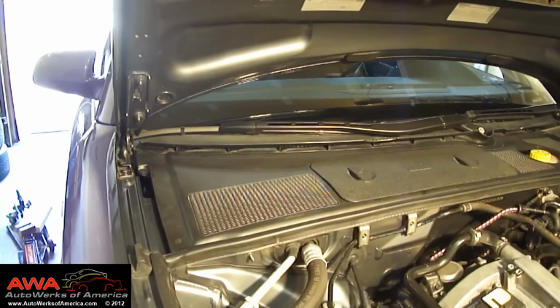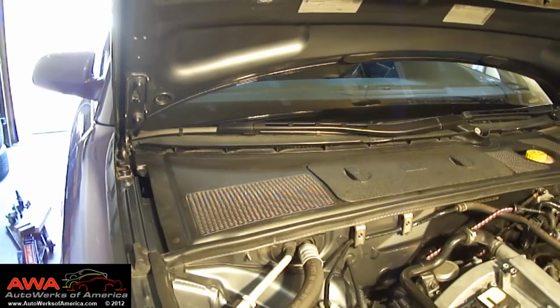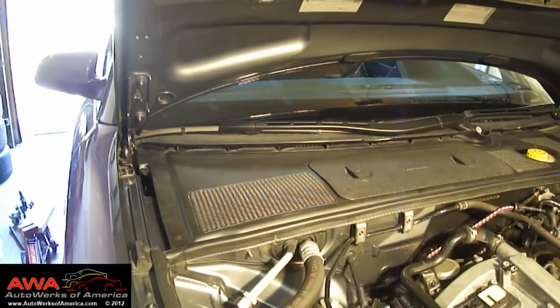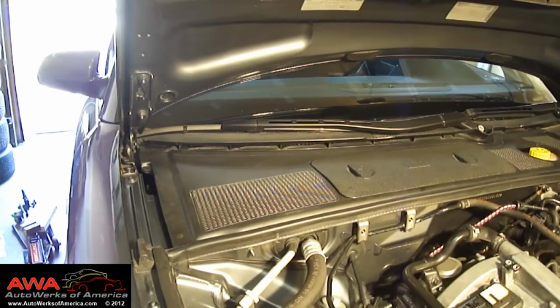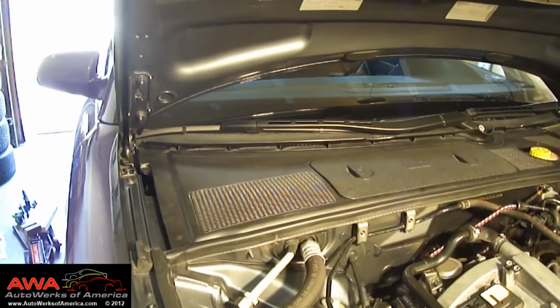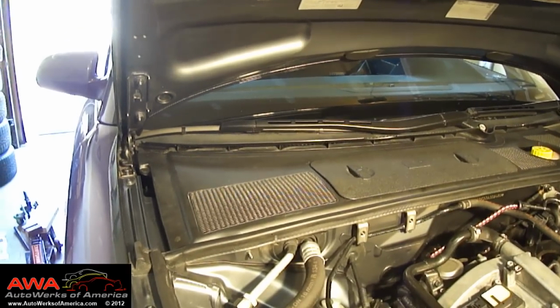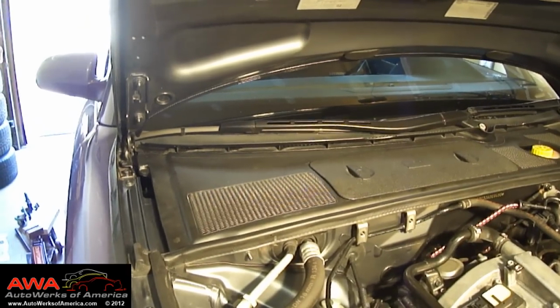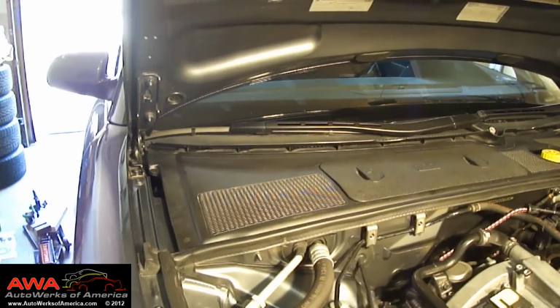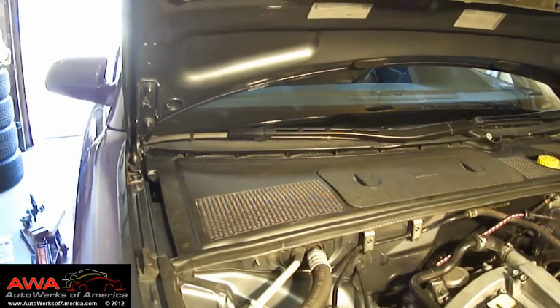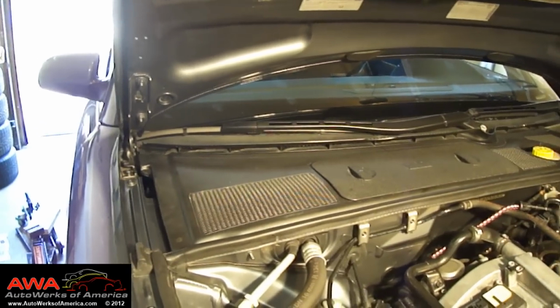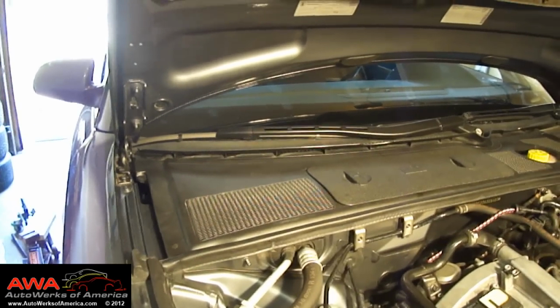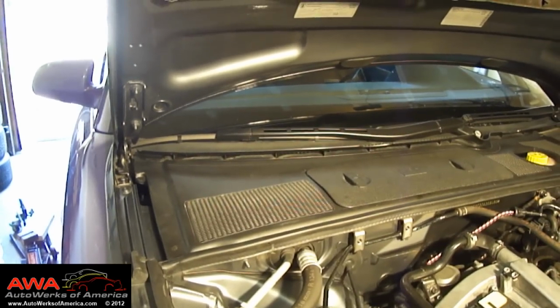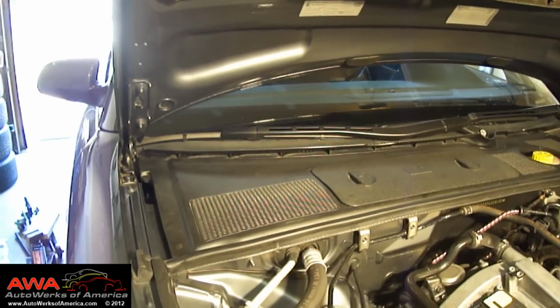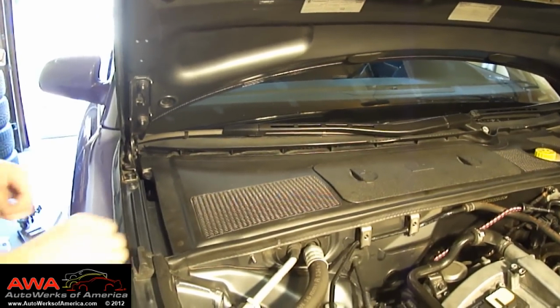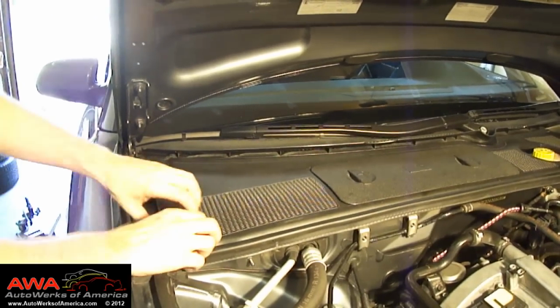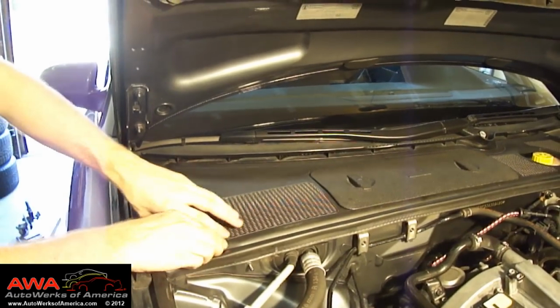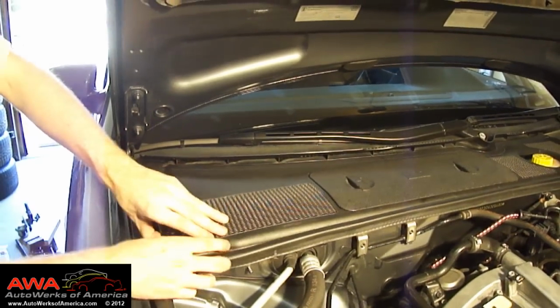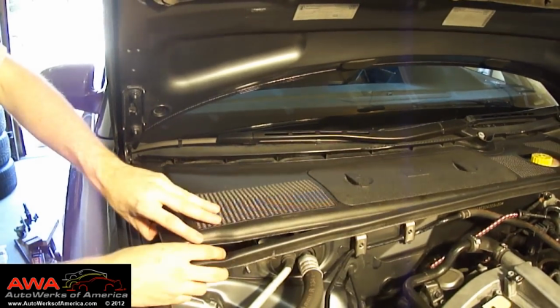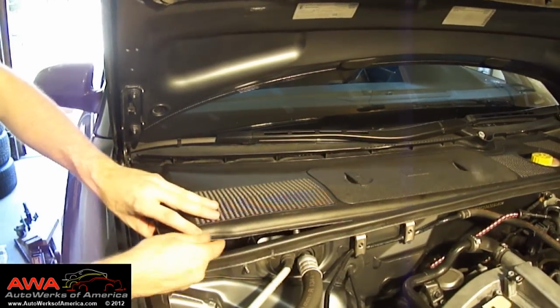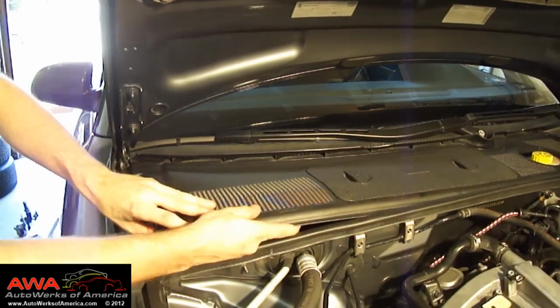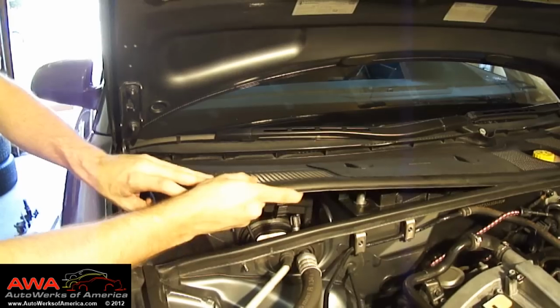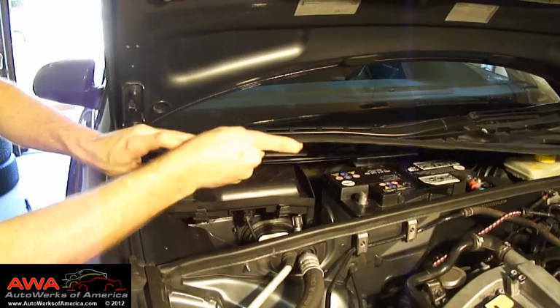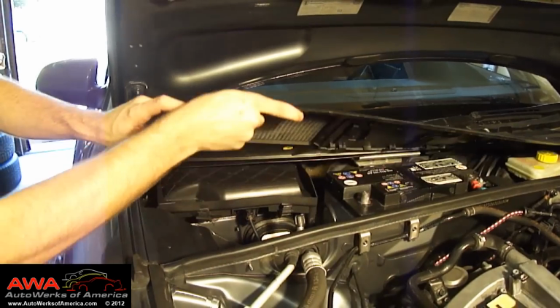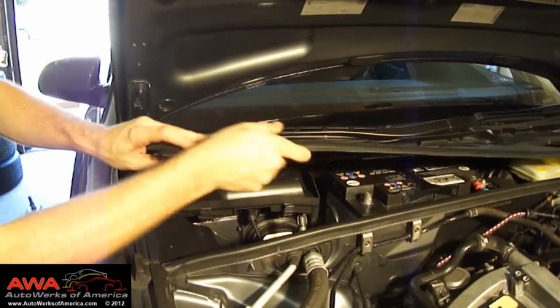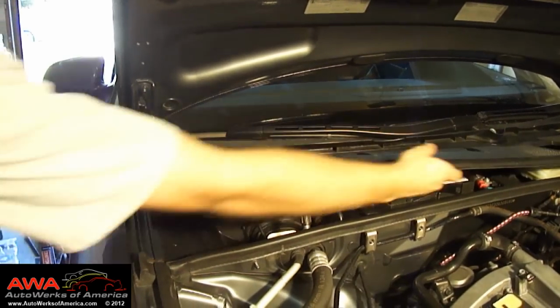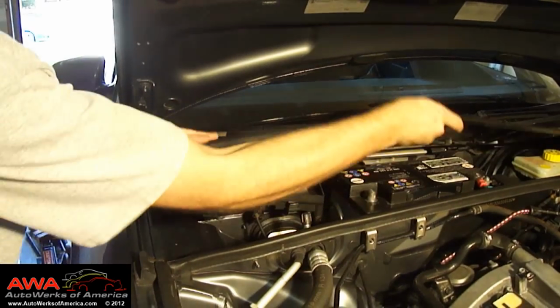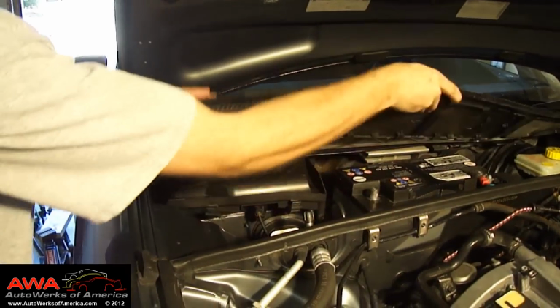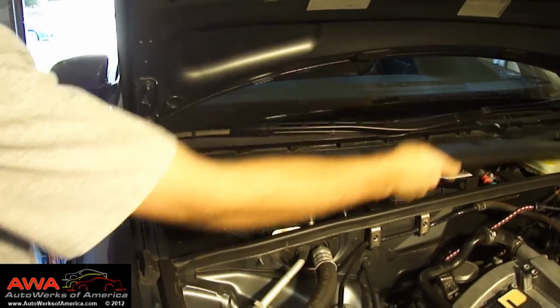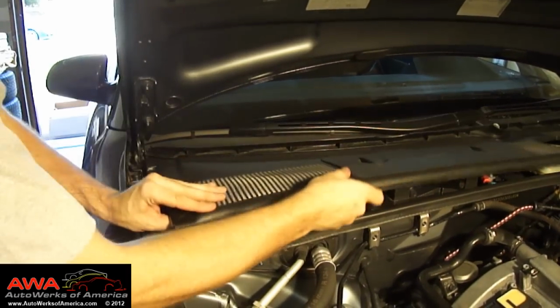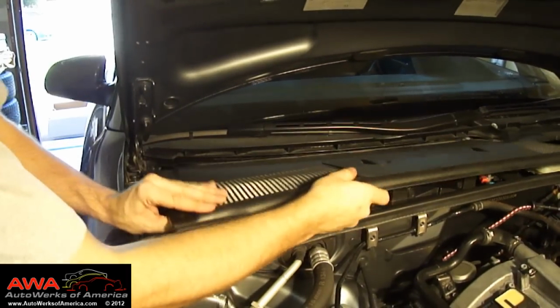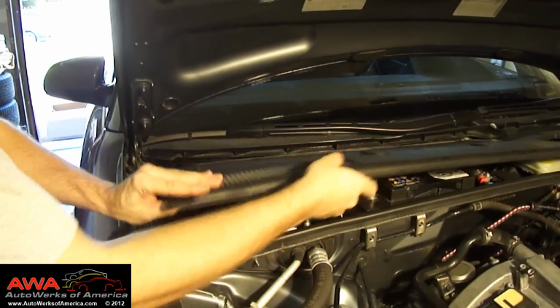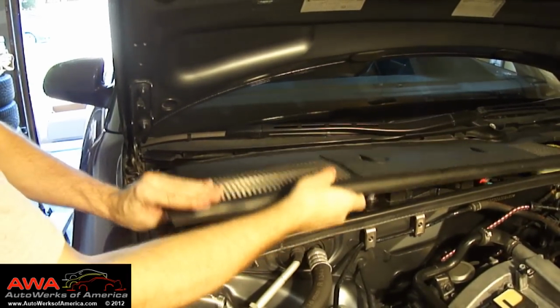After opening the hood, you'll see the rain tray under the windshield. Remove the rain tray — that's very easily done and you don't need any tools to do this.